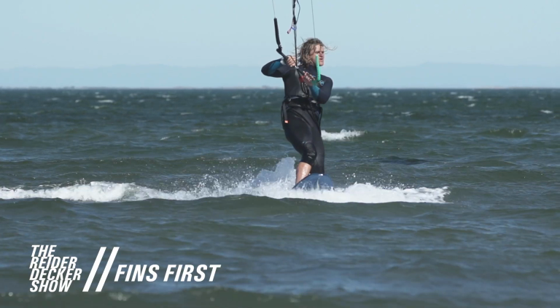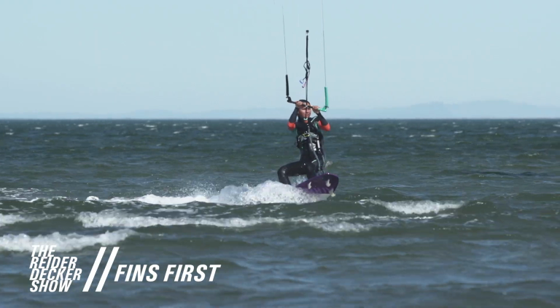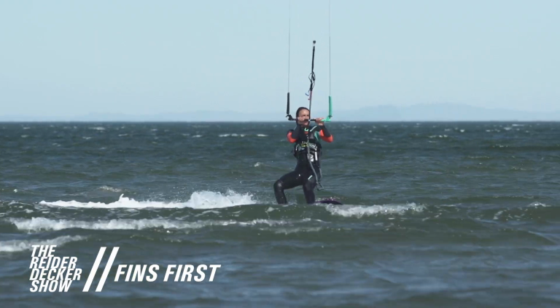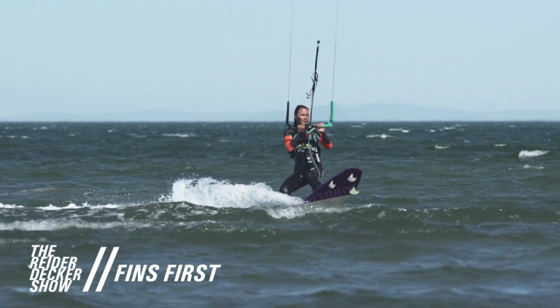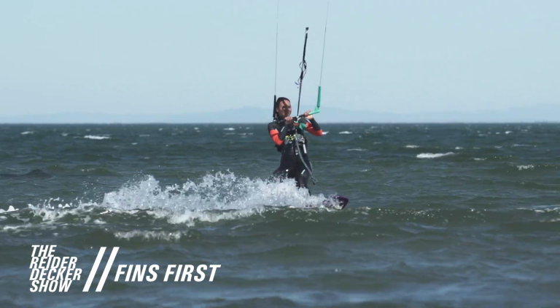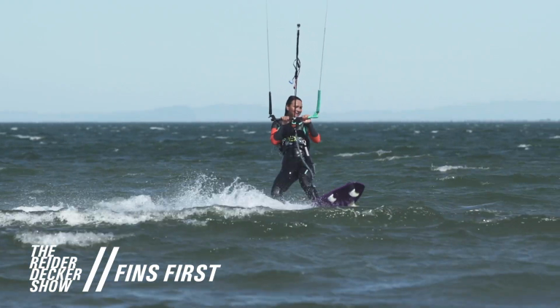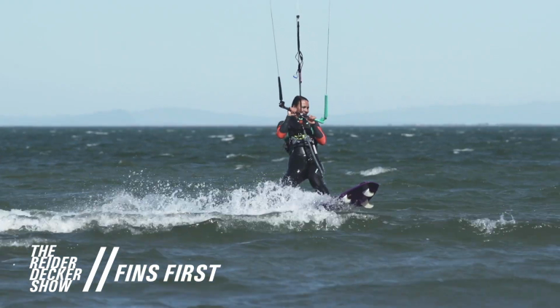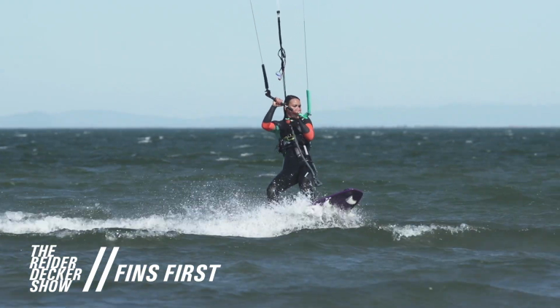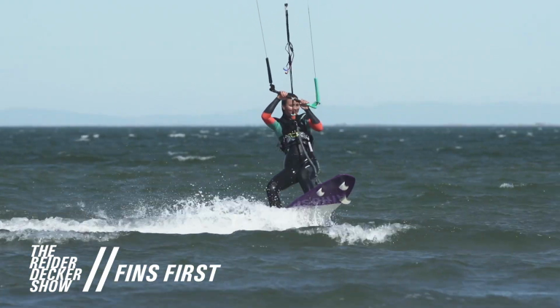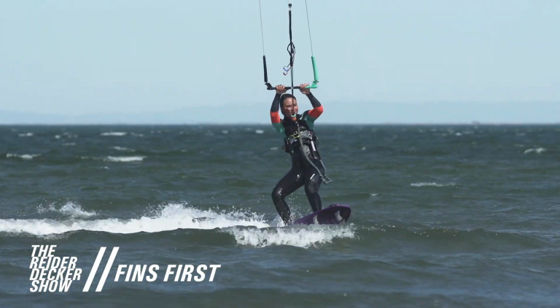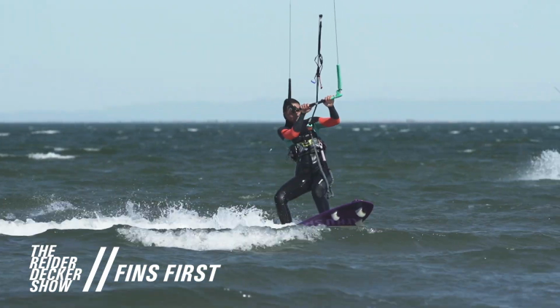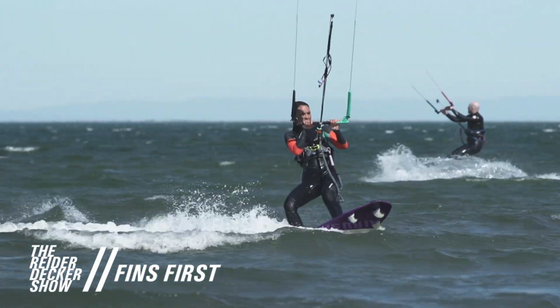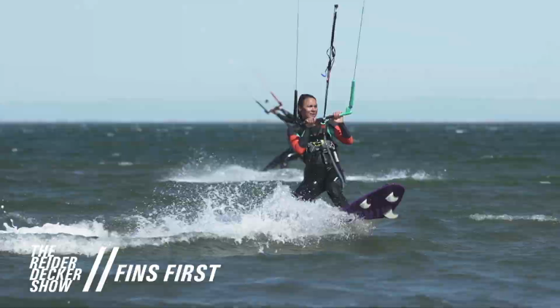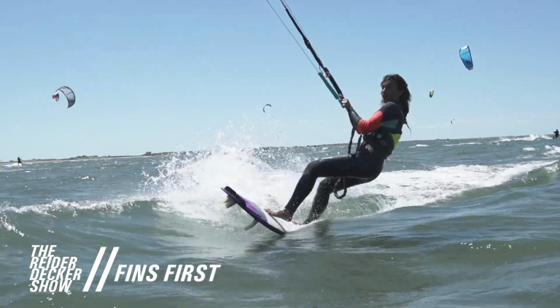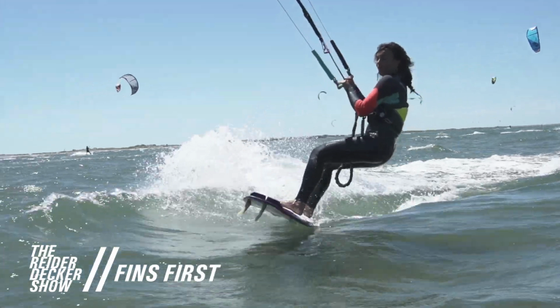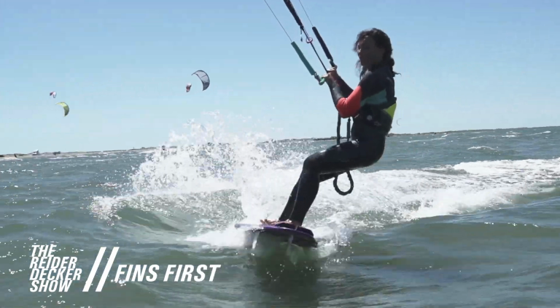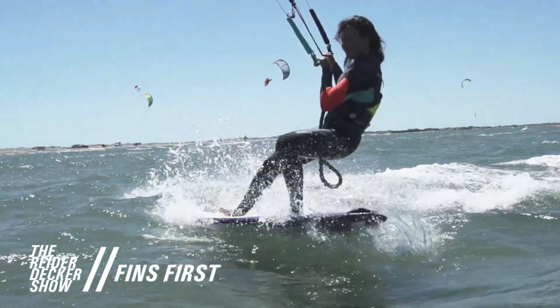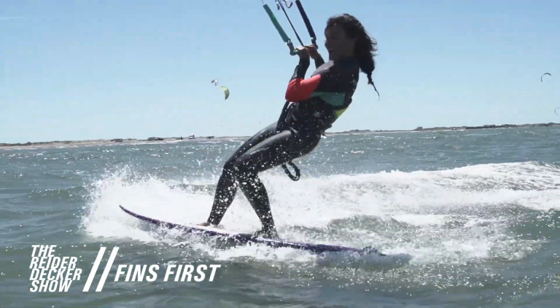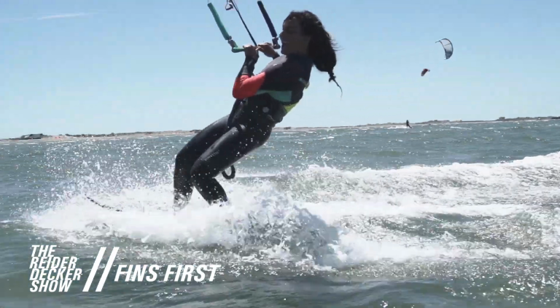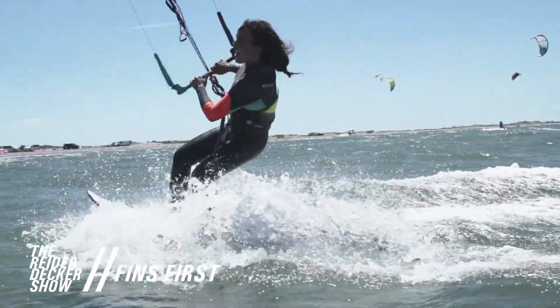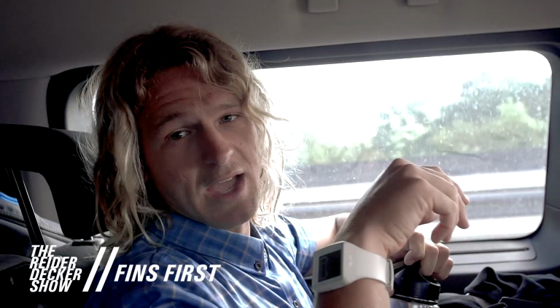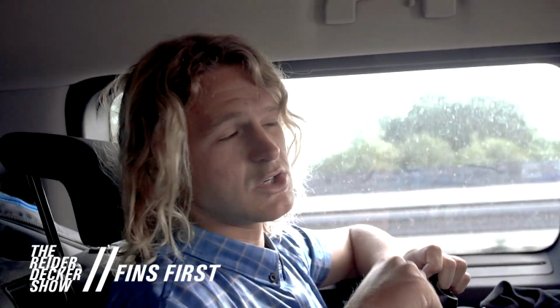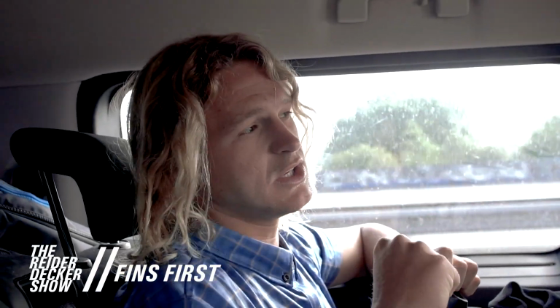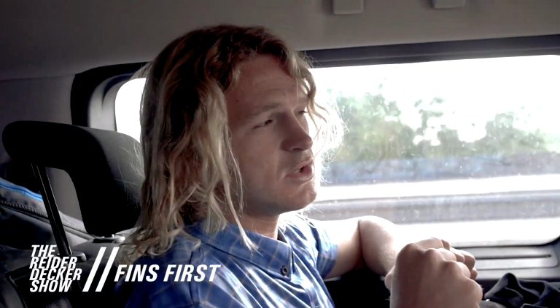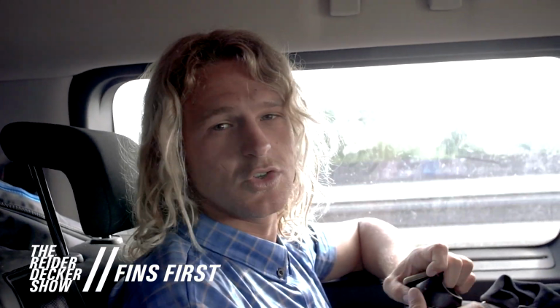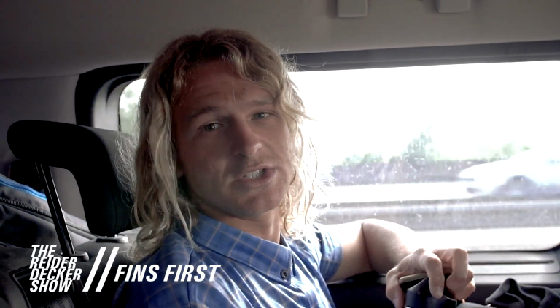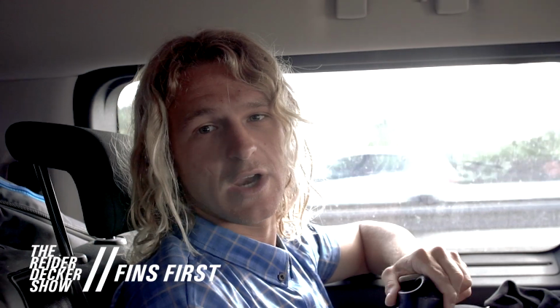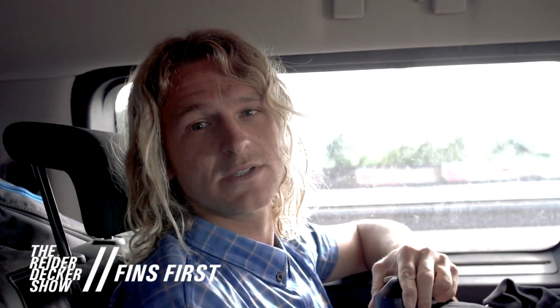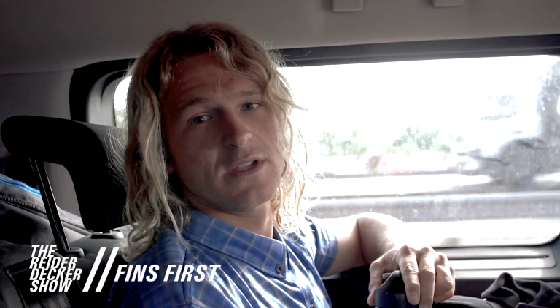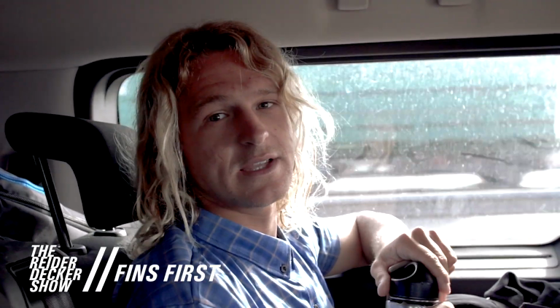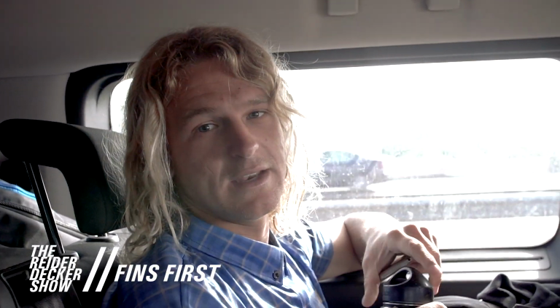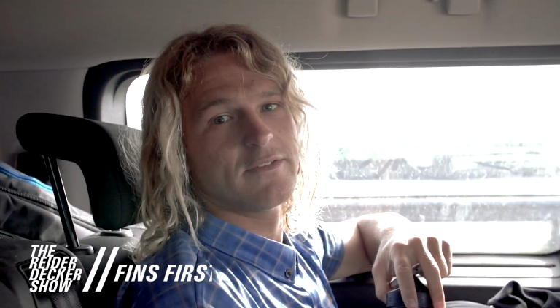So after you throw the fins out, put pressure on the nose, make sure to keep the kite high, and then just go slowly and ride fins first. If you keep the kite high and sheet in, you can do so much stuff strapless. It's like the key to a lot of this.